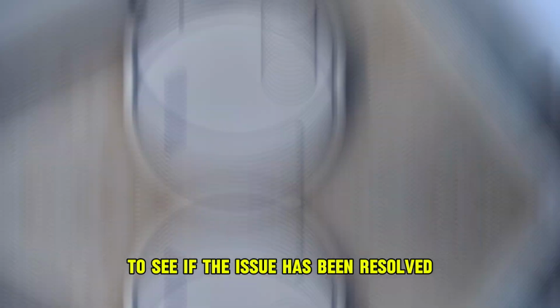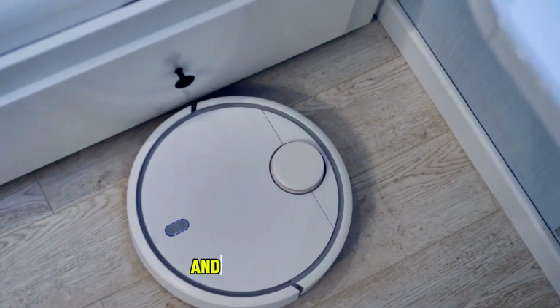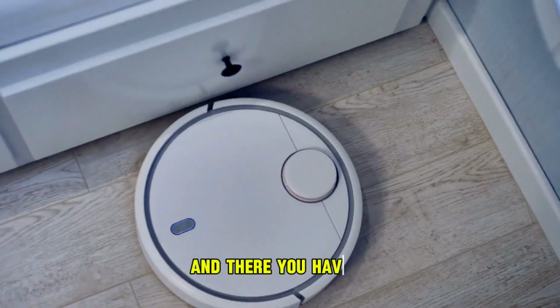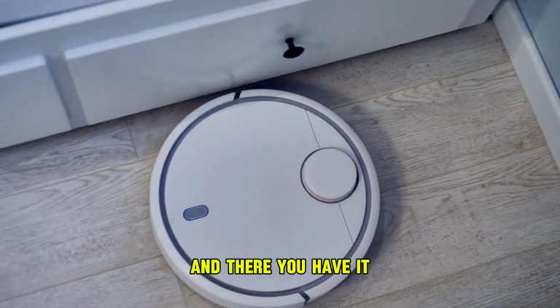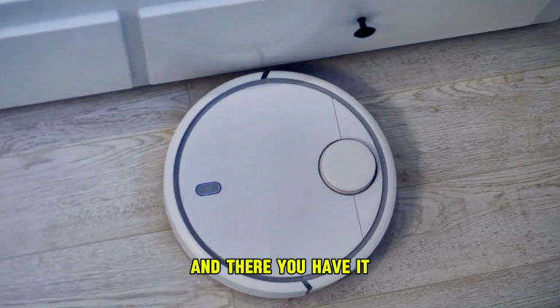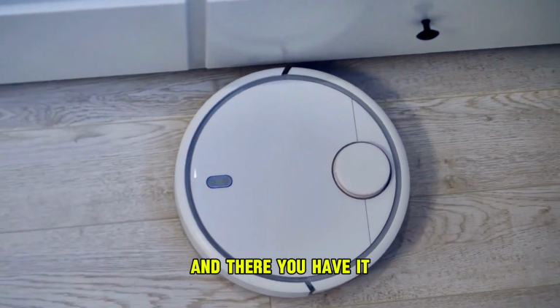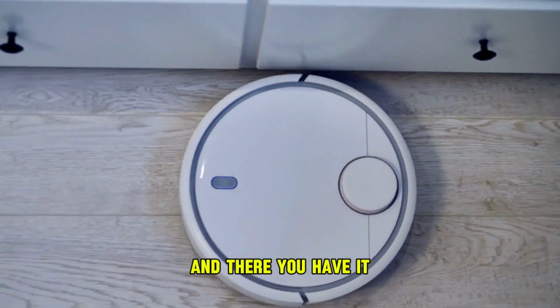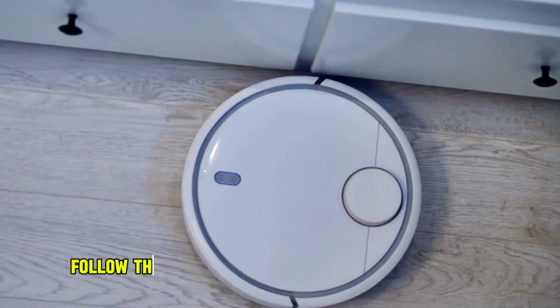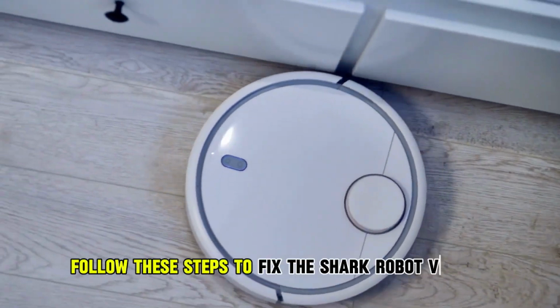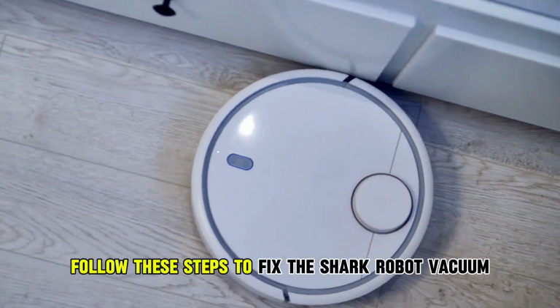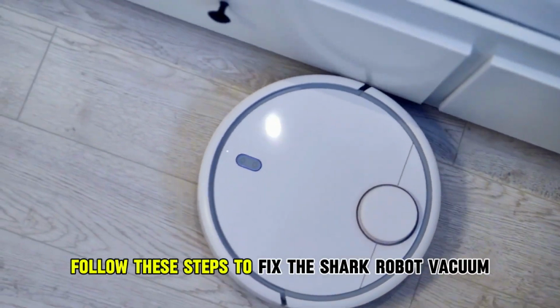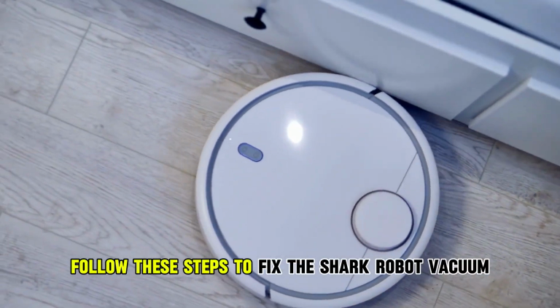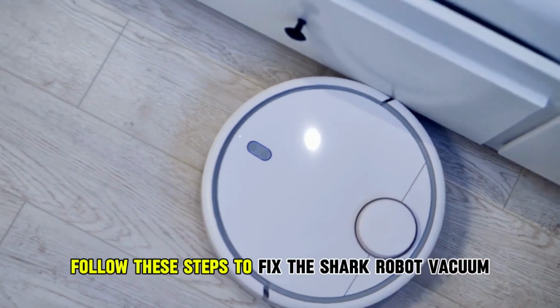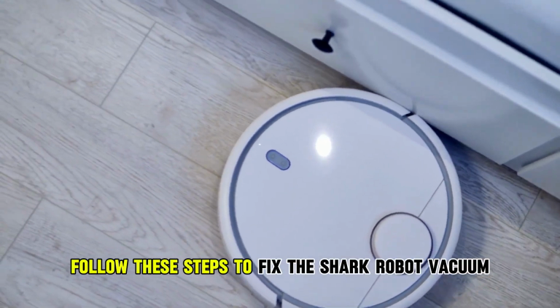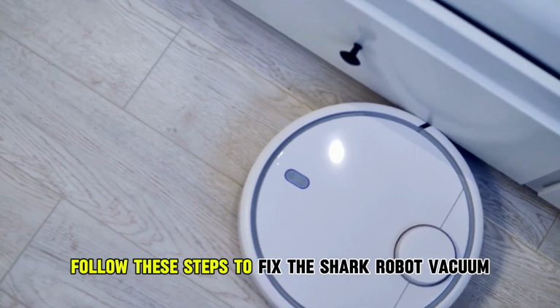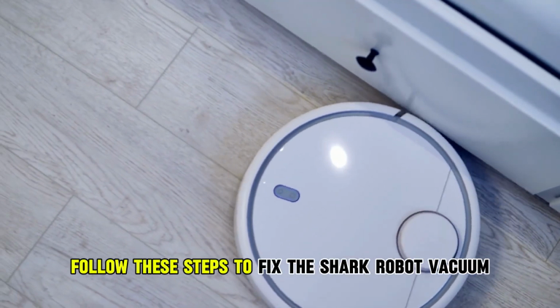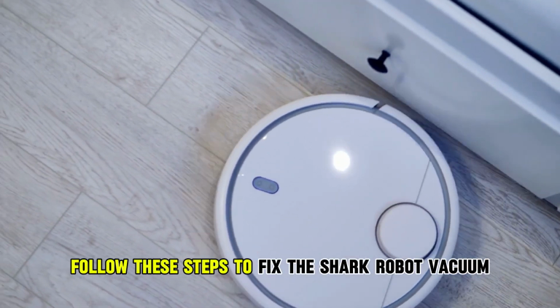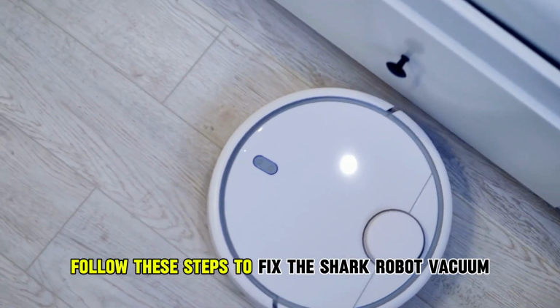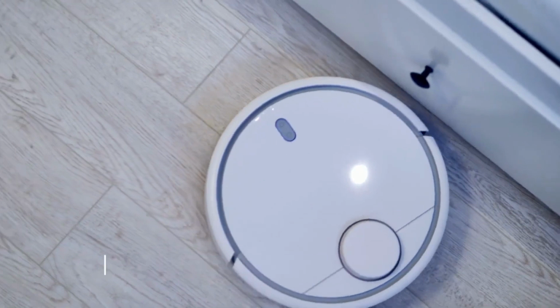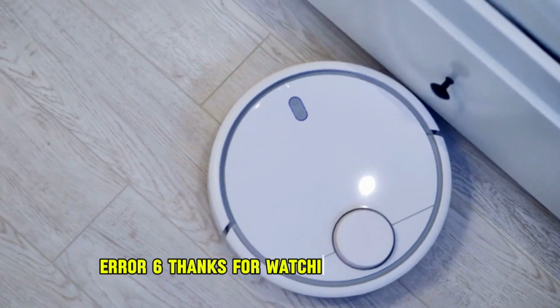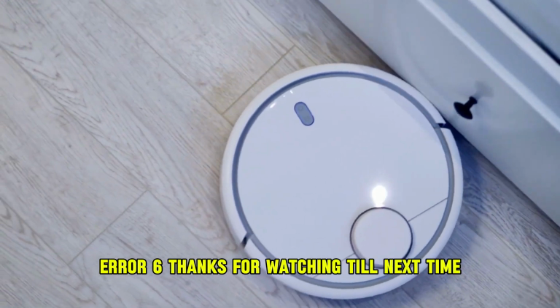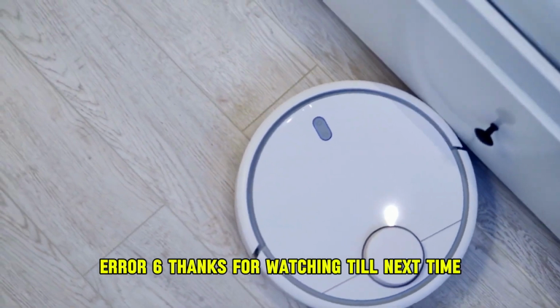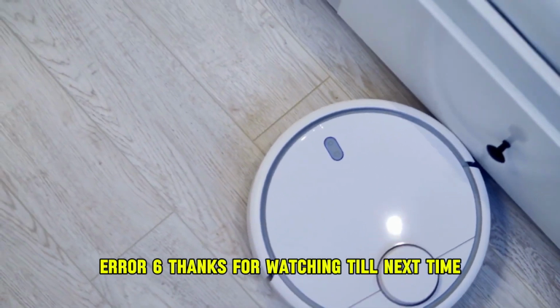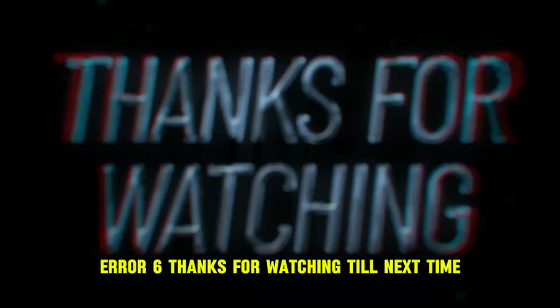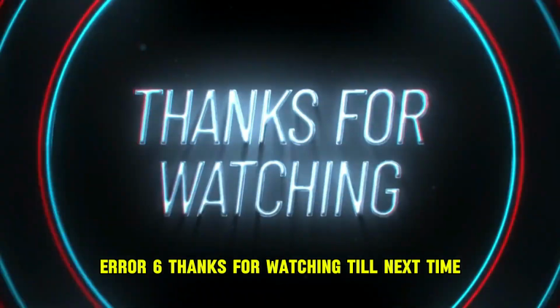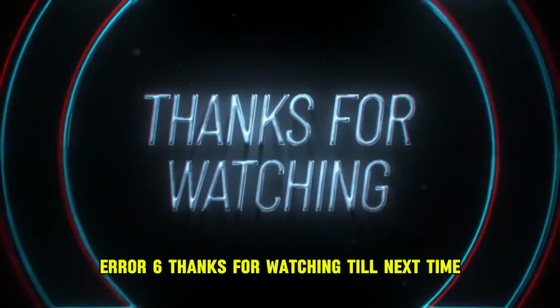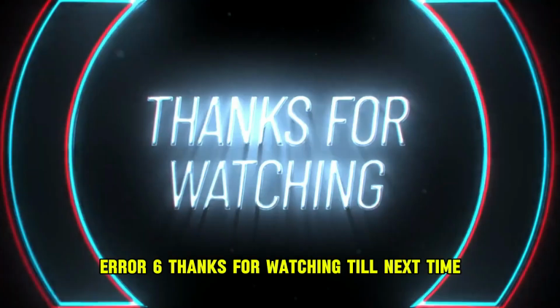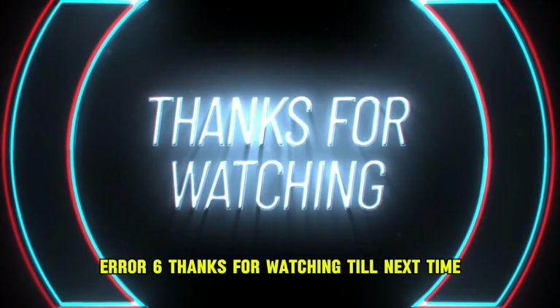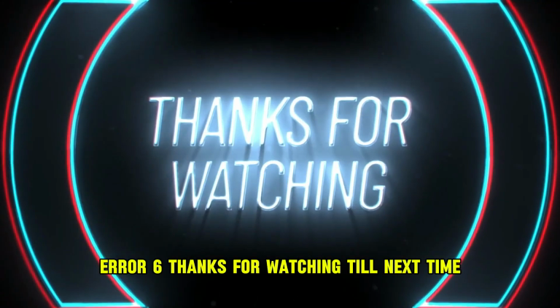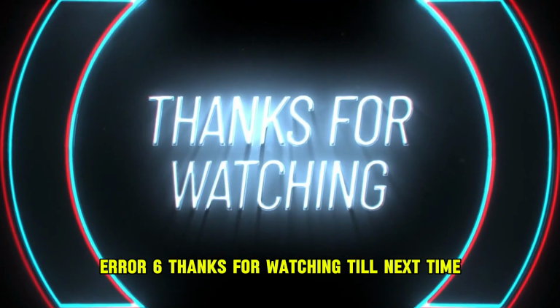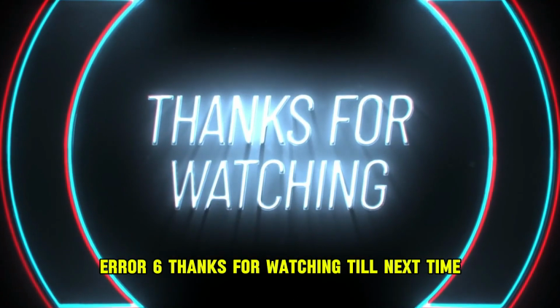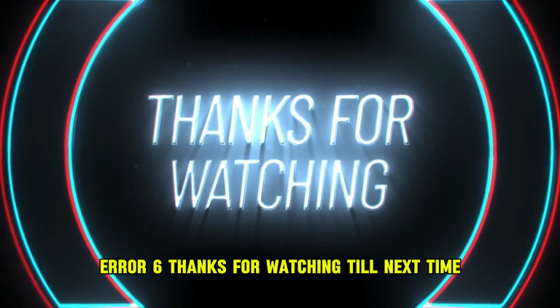And there you have it. Follow these steps to fix the Shark Robot Vacuum Air 6. Thanks for watching. Till next time.